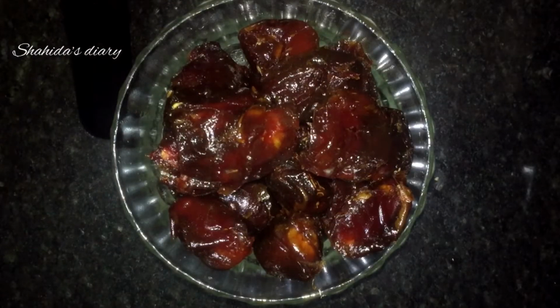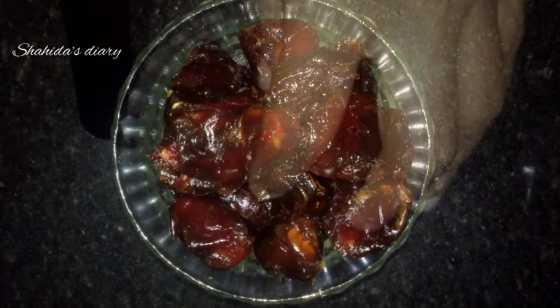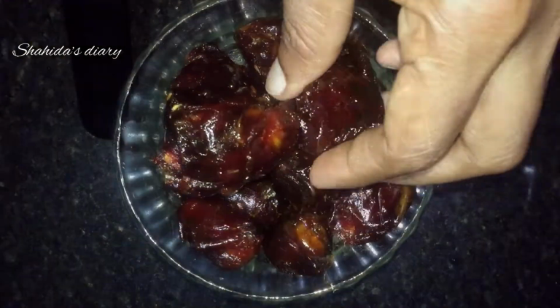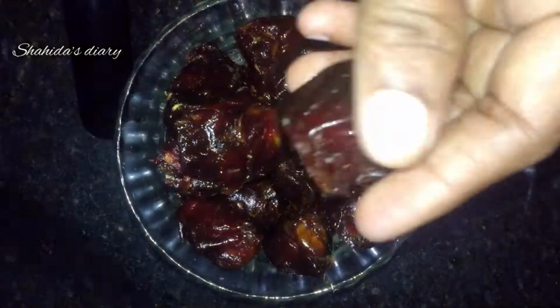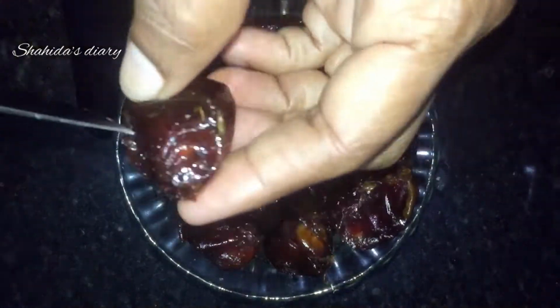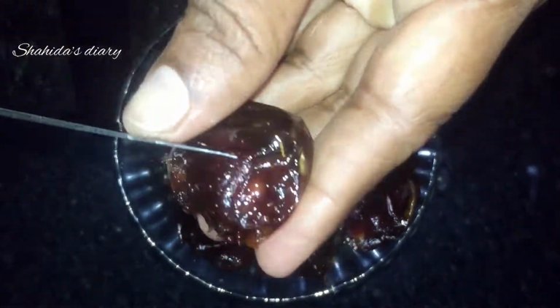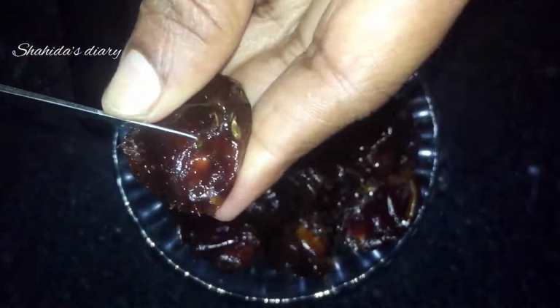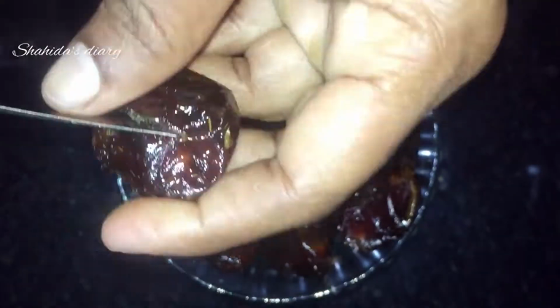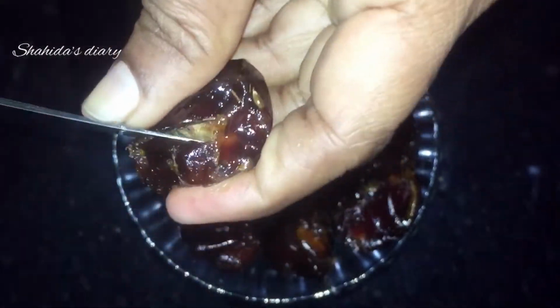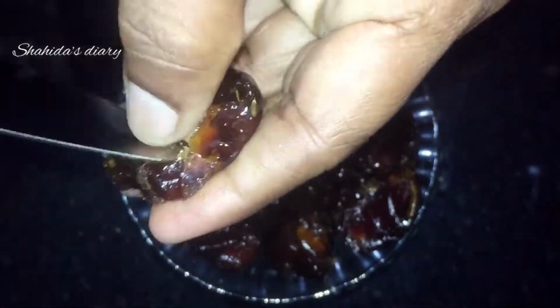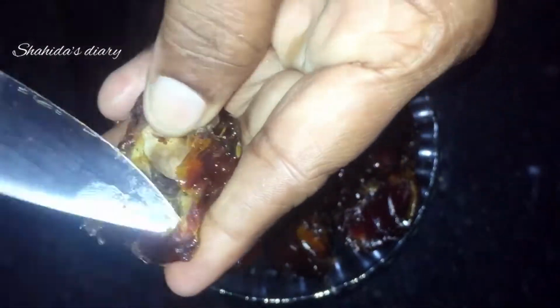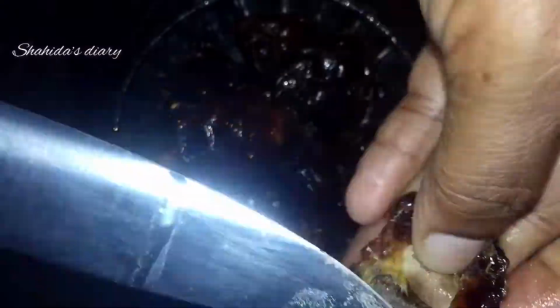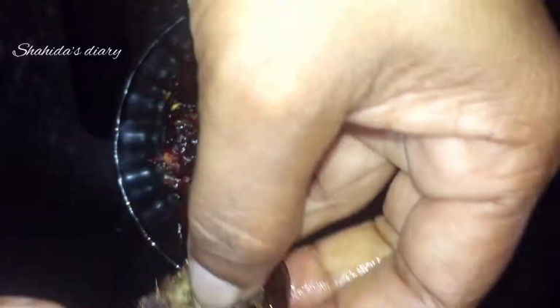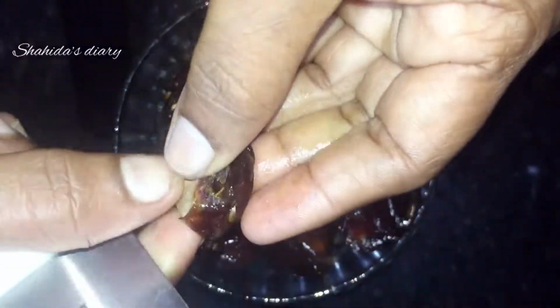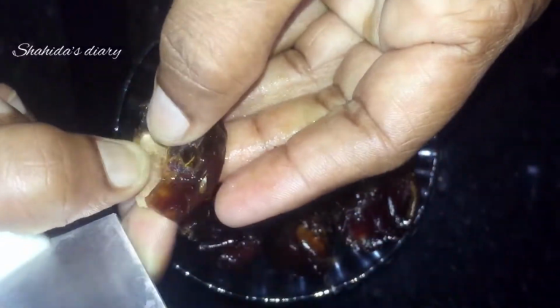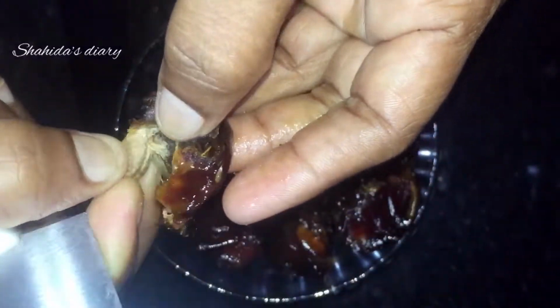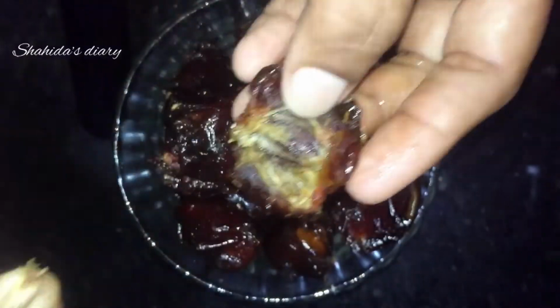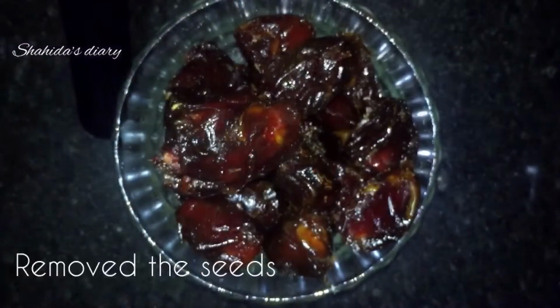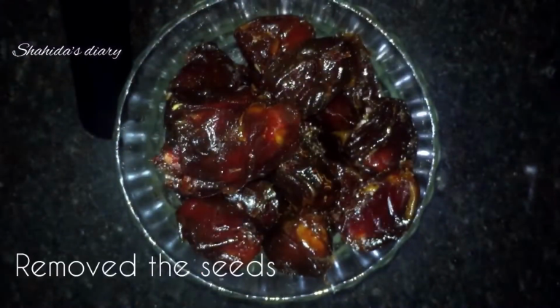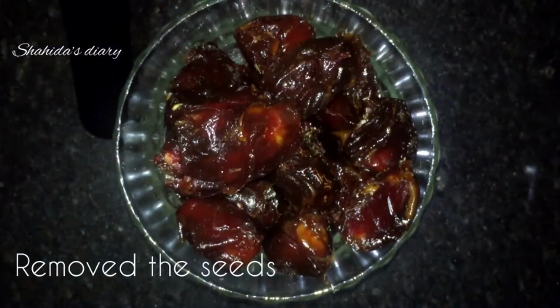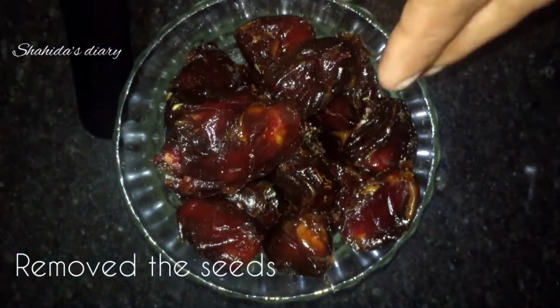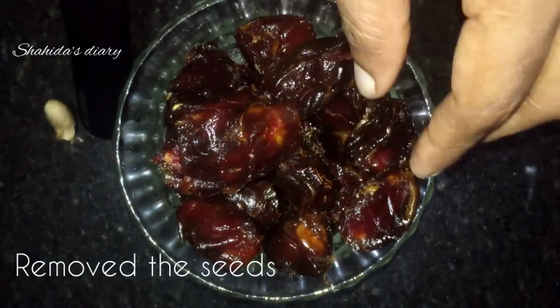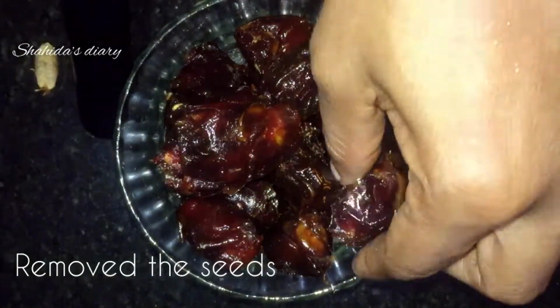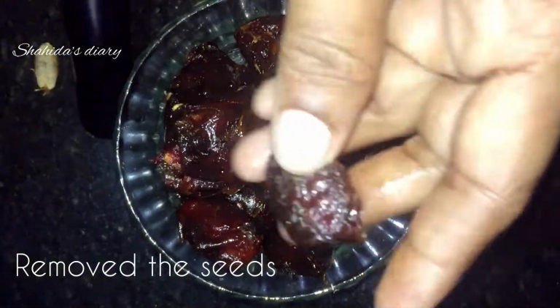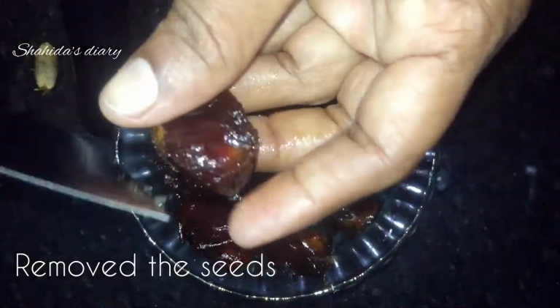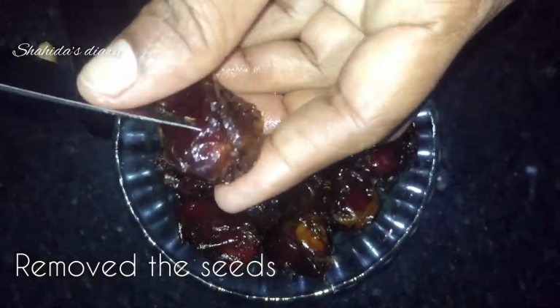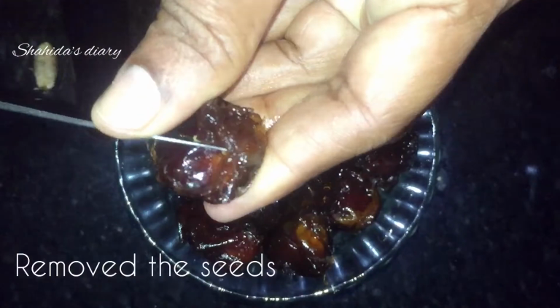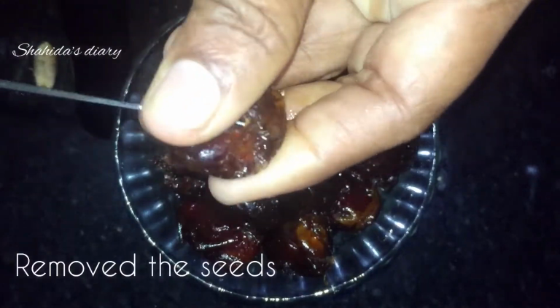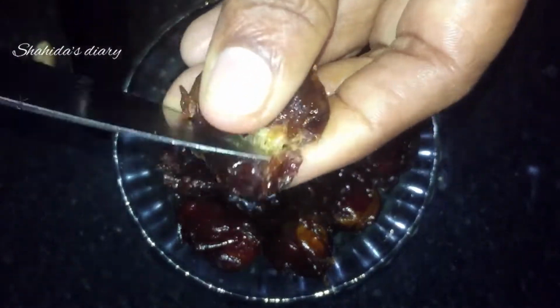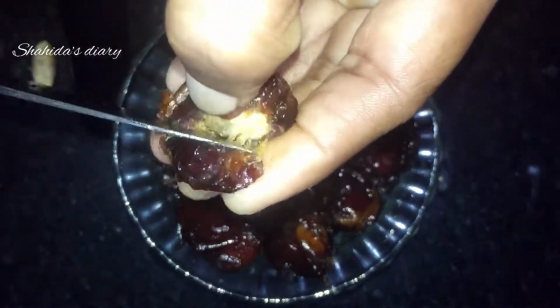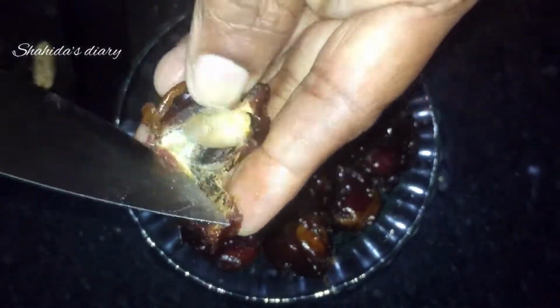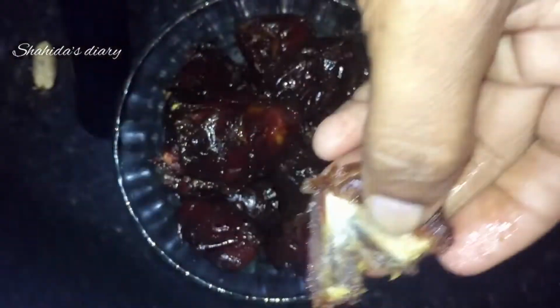Now we are going to use the seeds as well. We are going to base it as well.